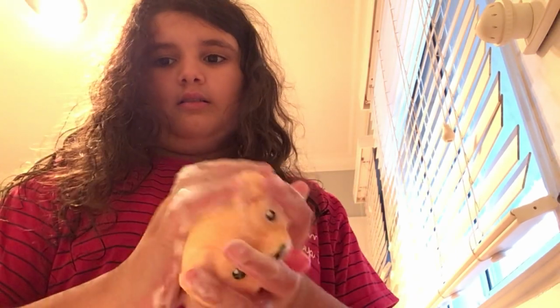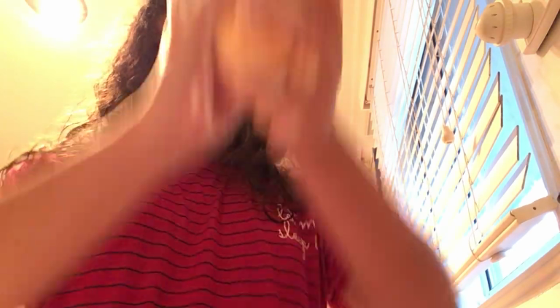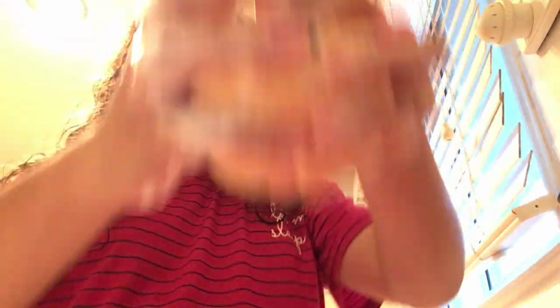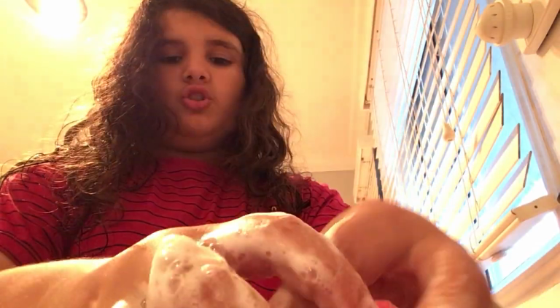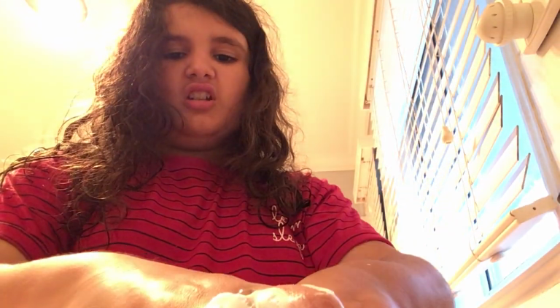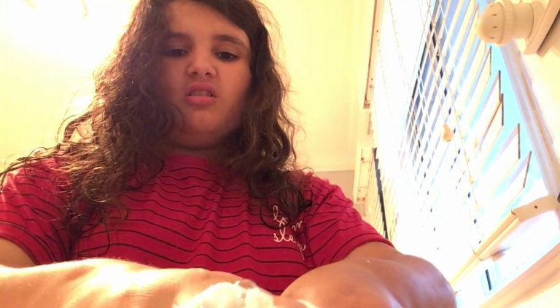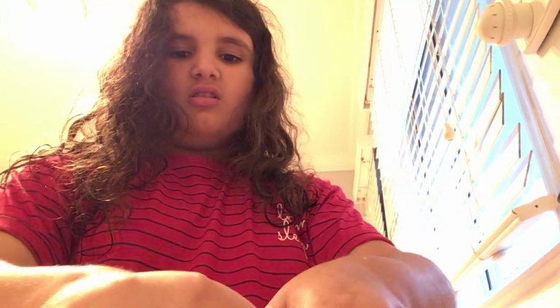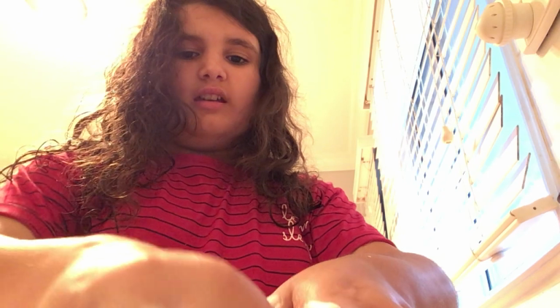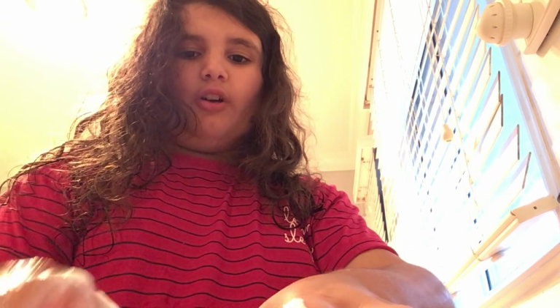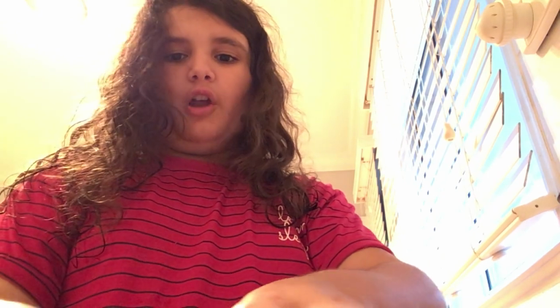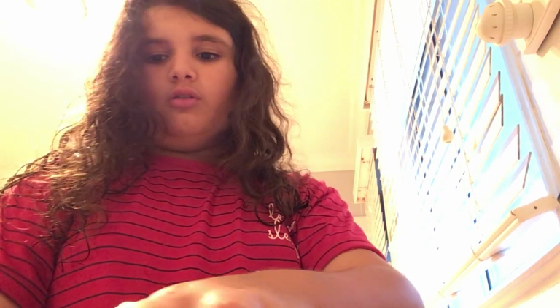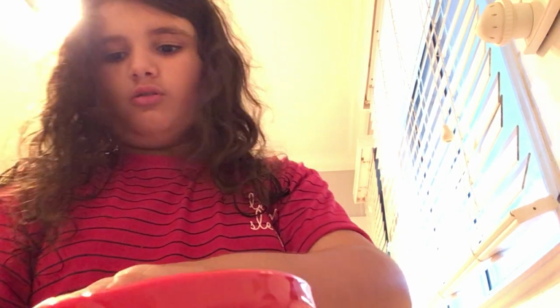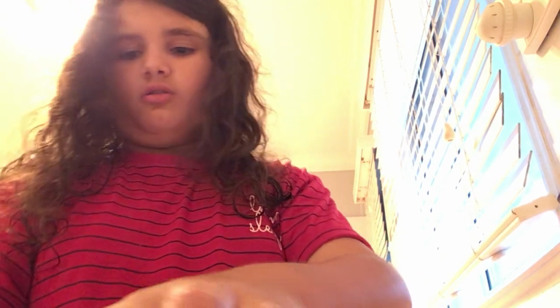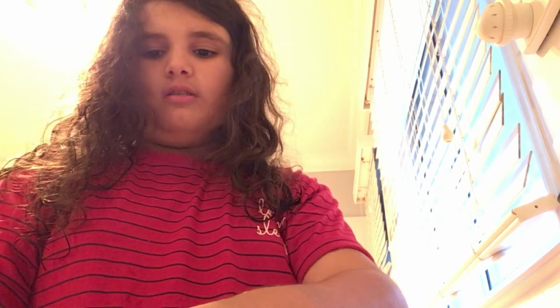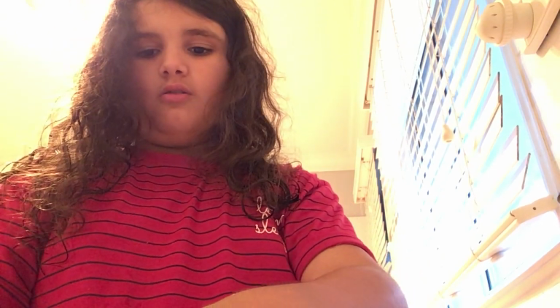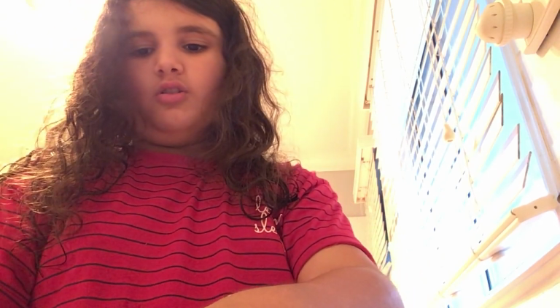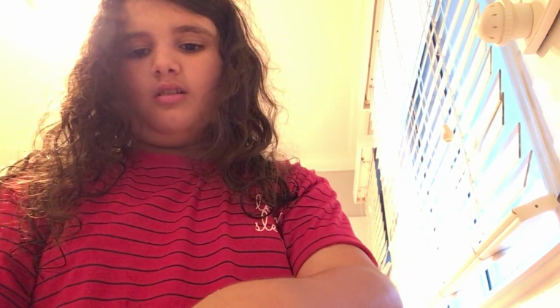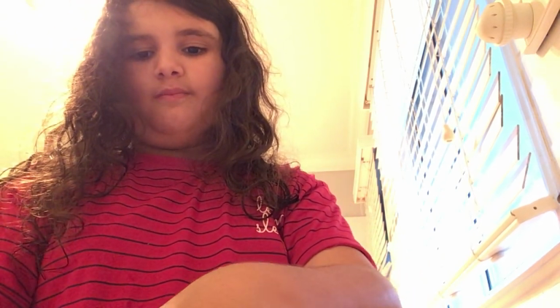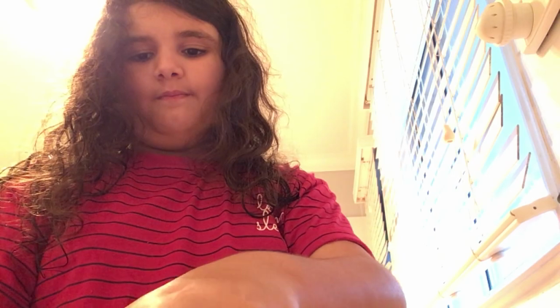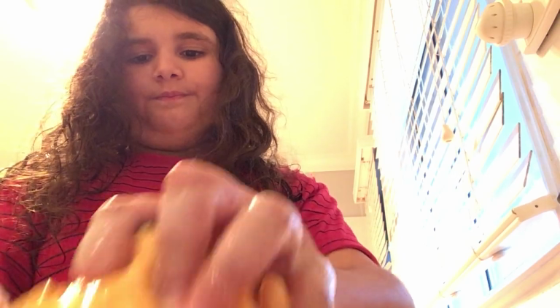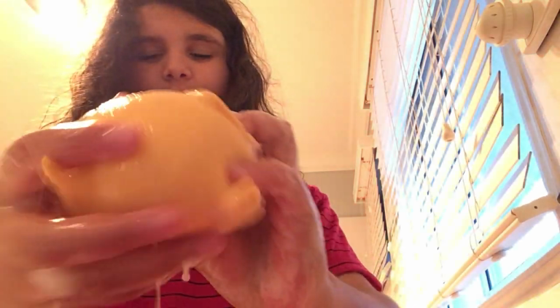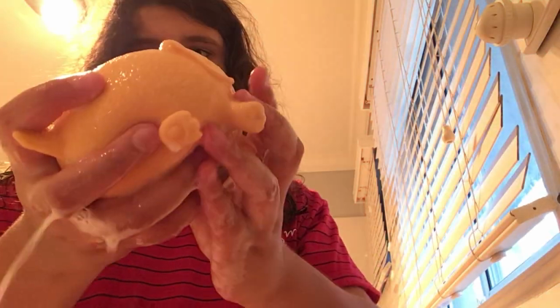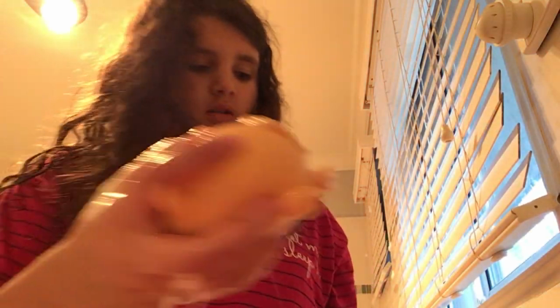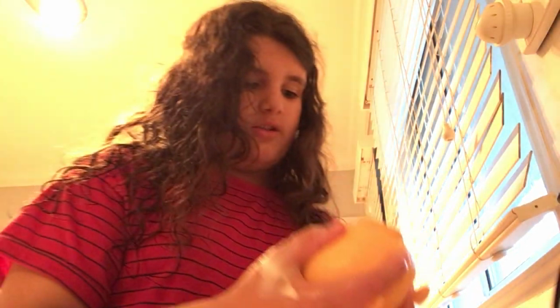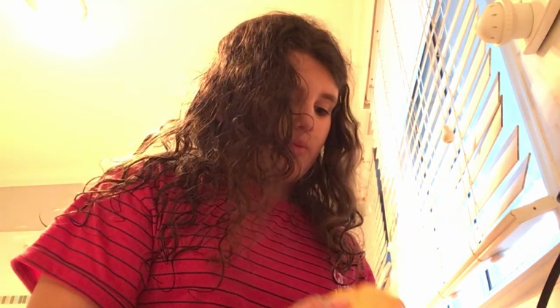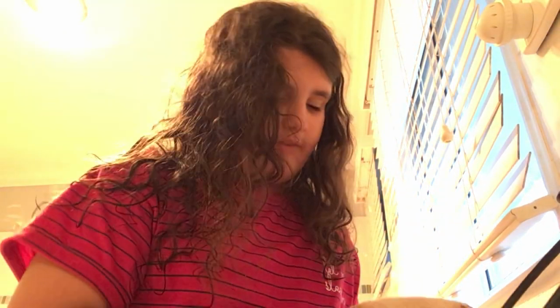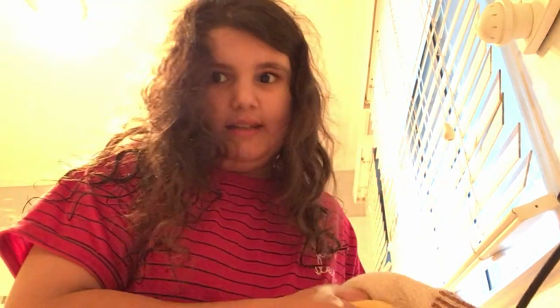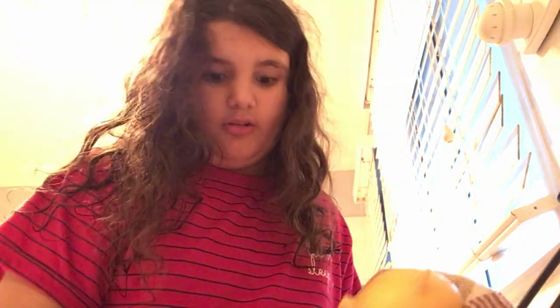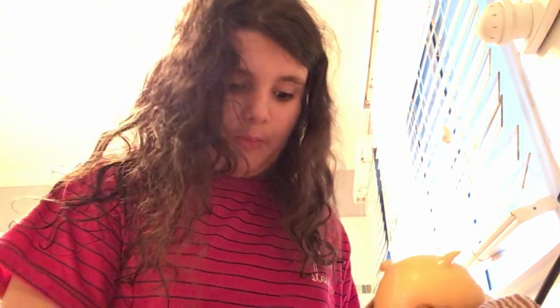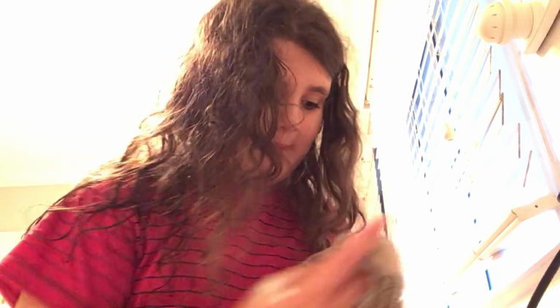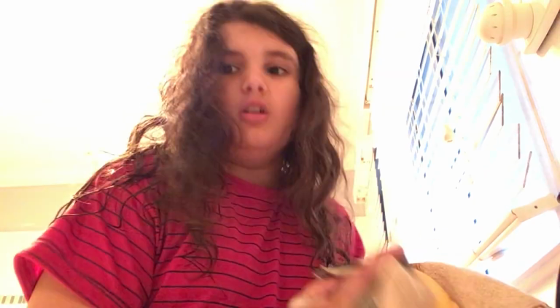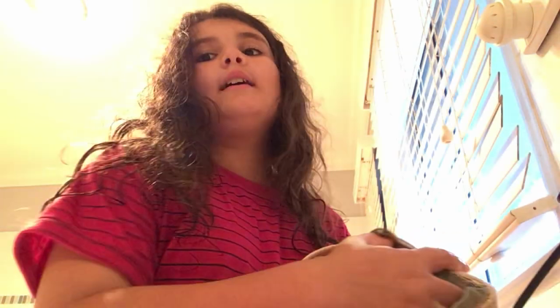Dip it in. I think it's about to overflow. There we go. Get your towel before it leaks on the ground — like what just happened right now.